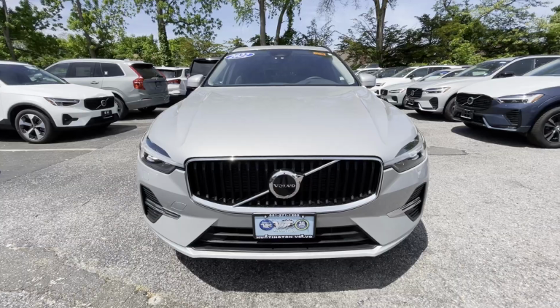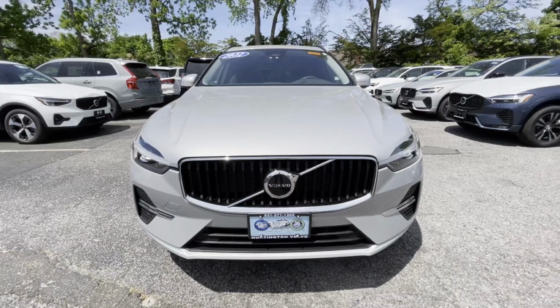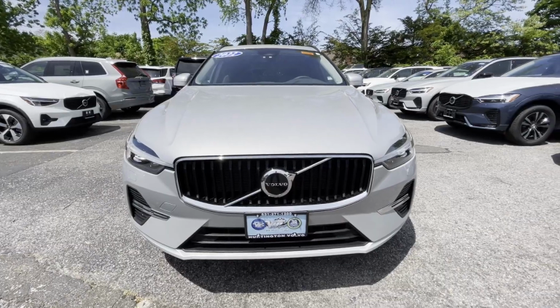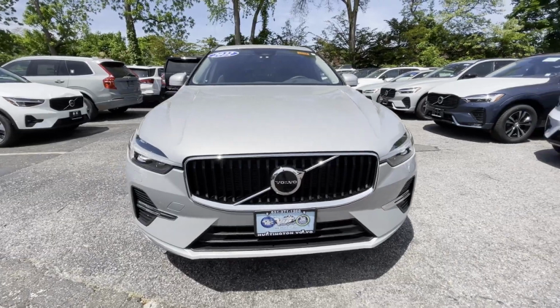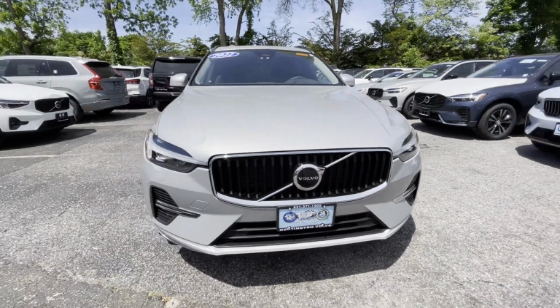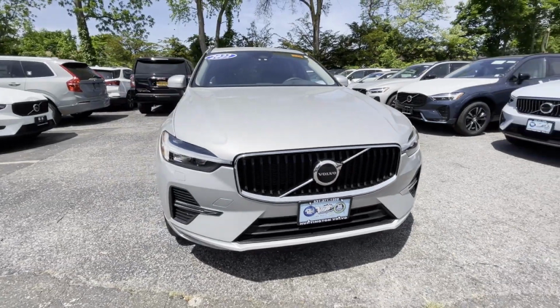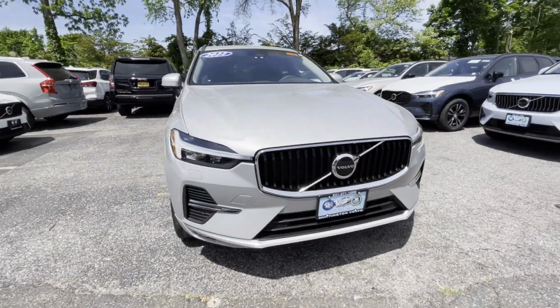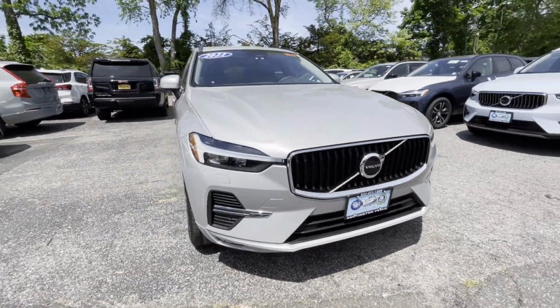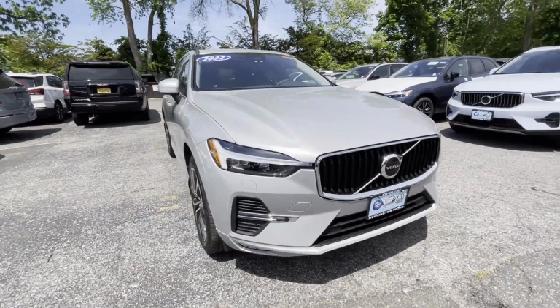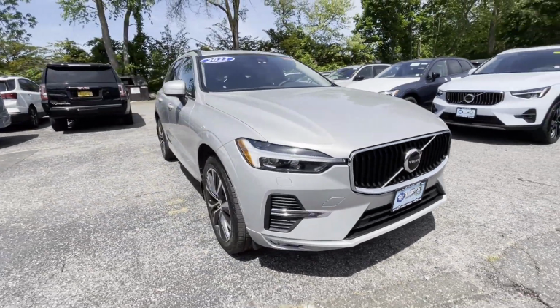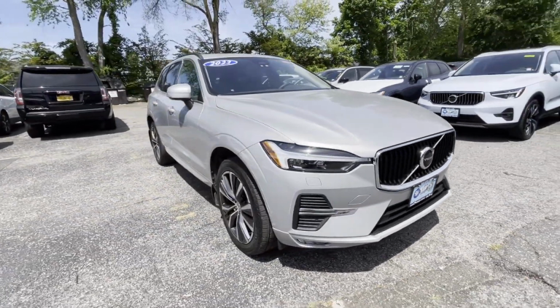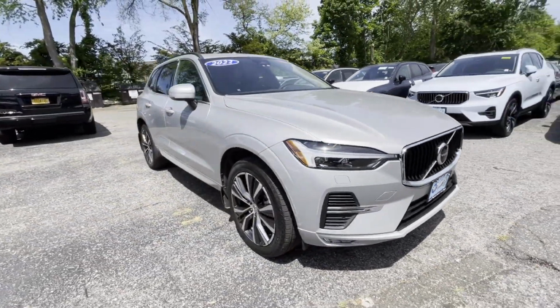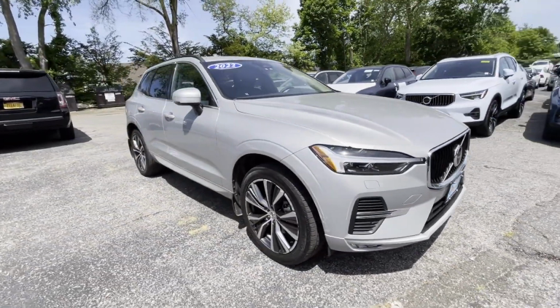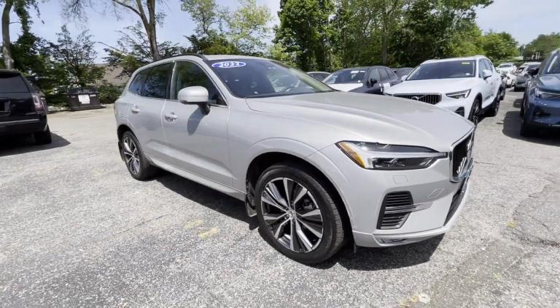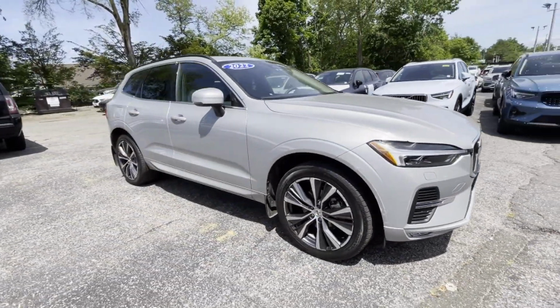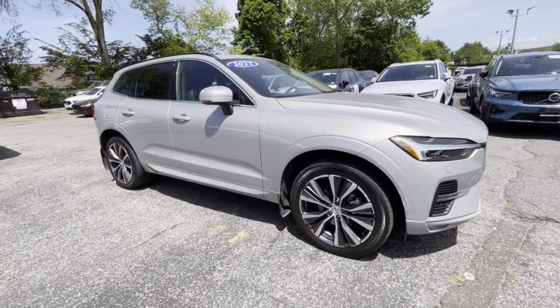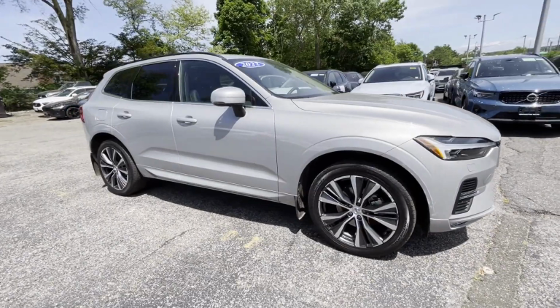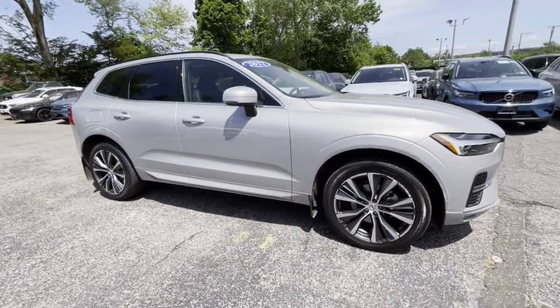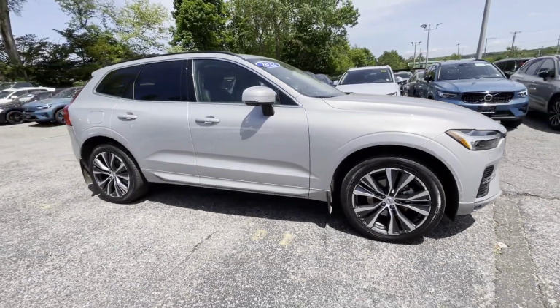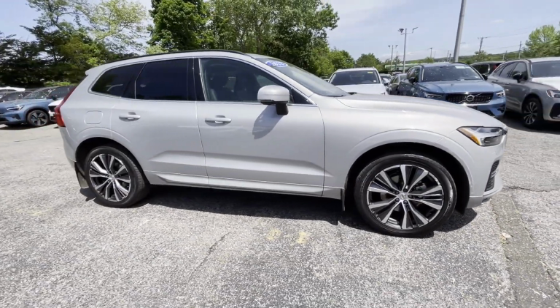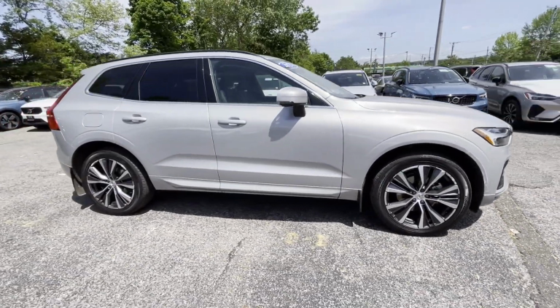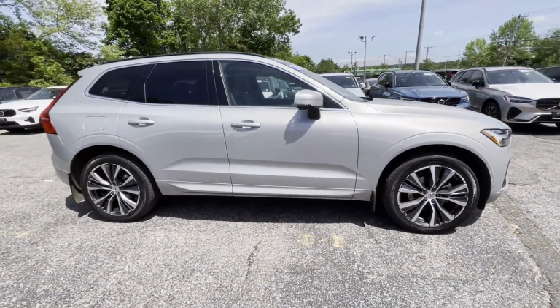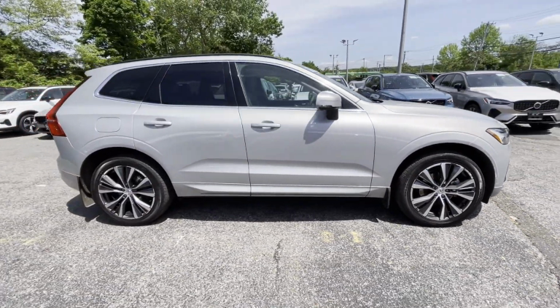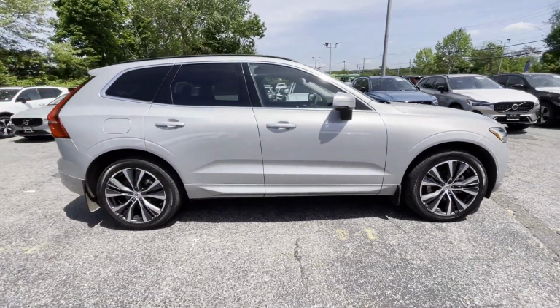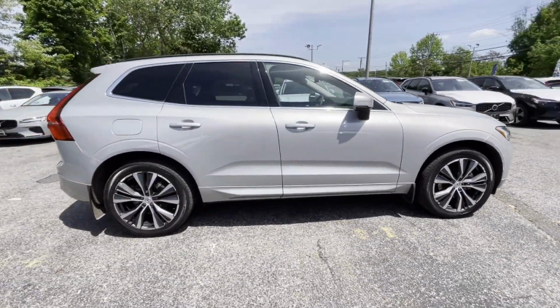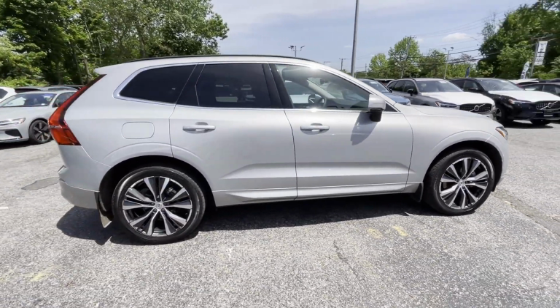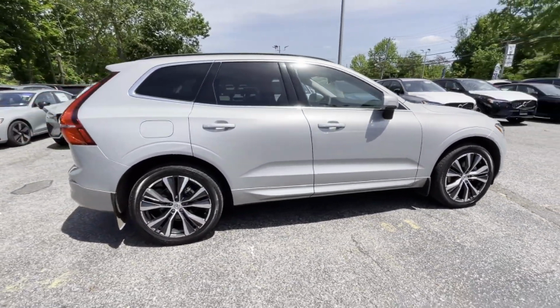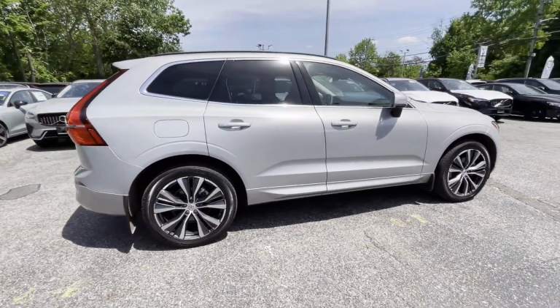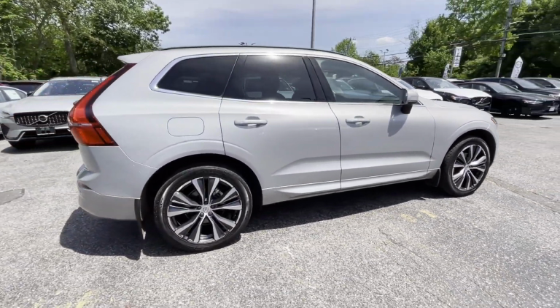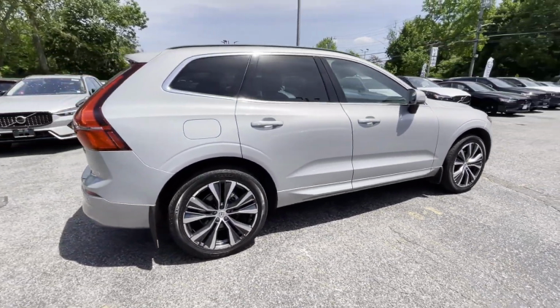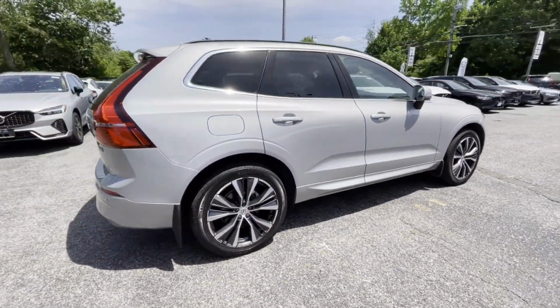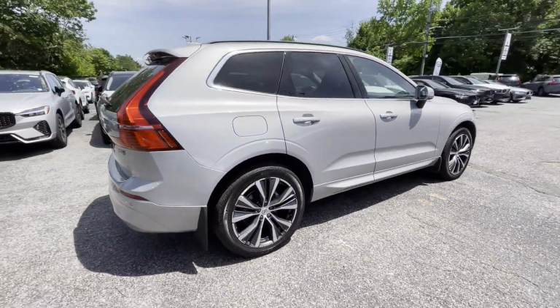2022 Volvo XC60 with less than 20,000 miles on the odometer. This SUV offers space as well as power and performance.